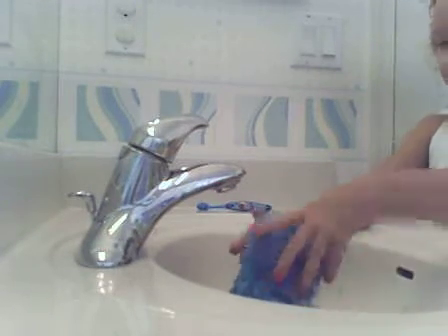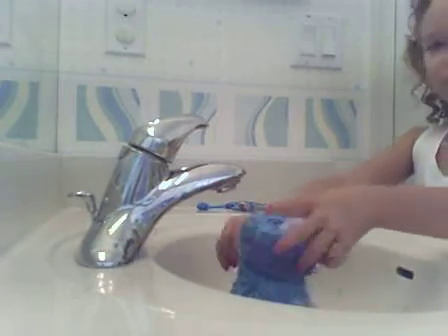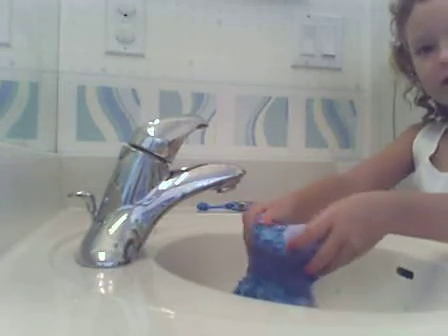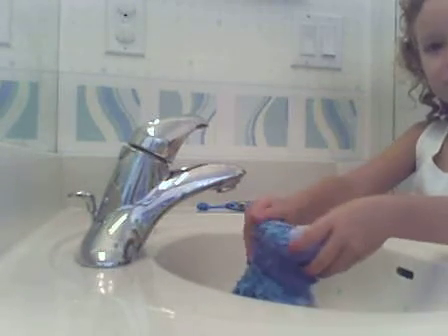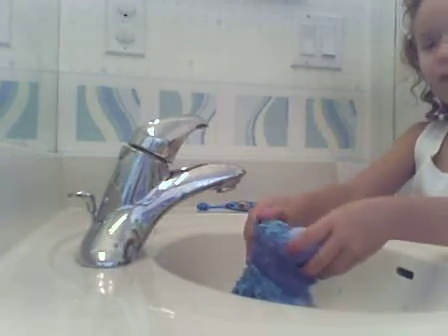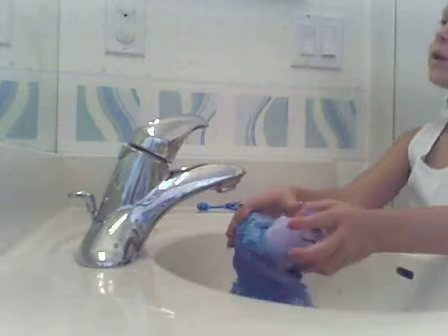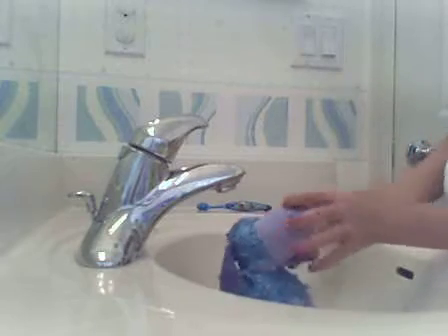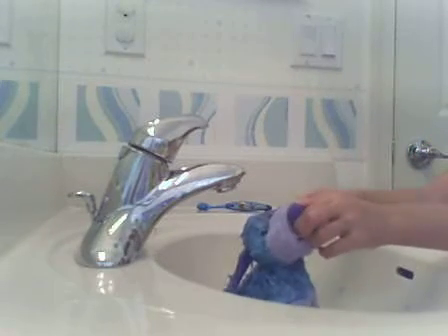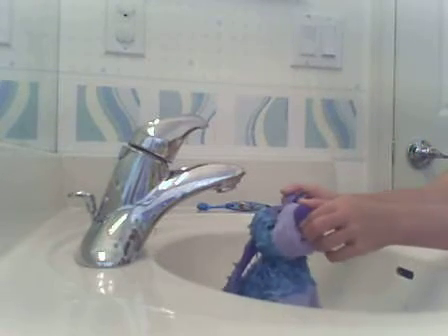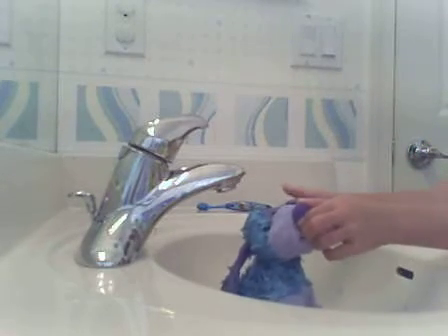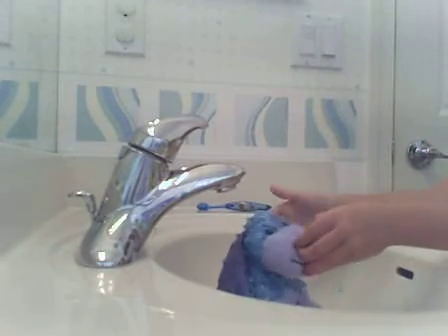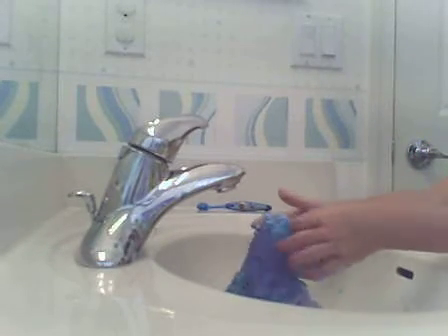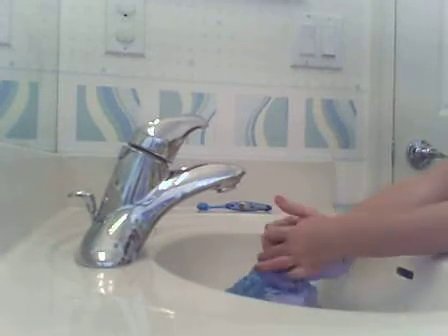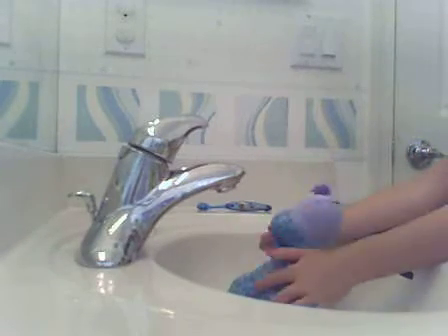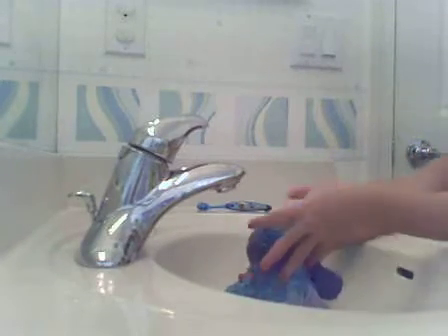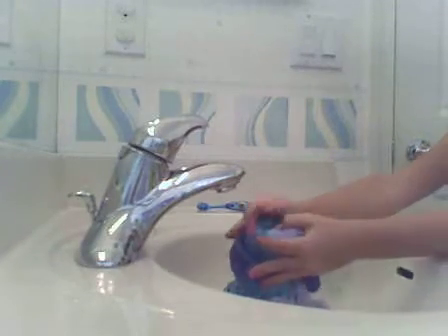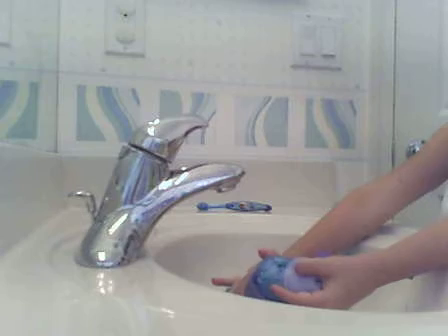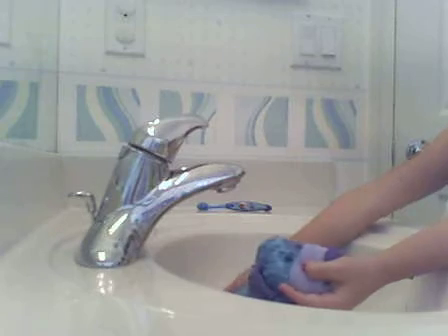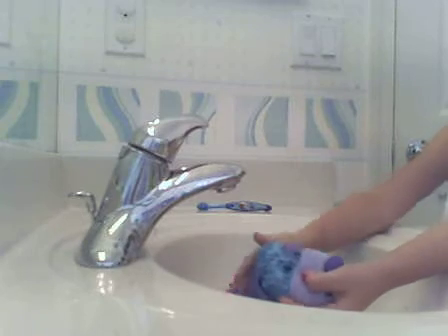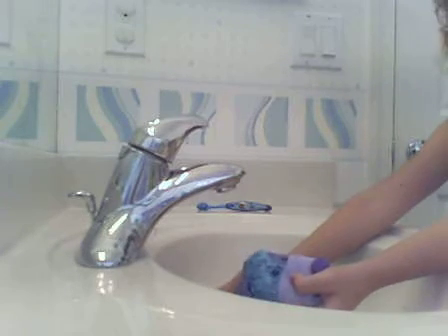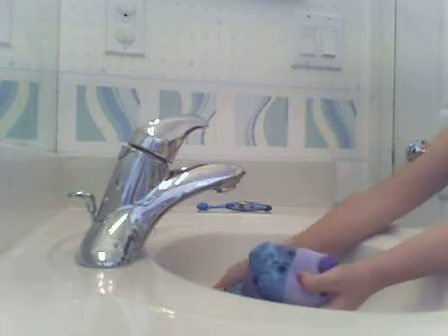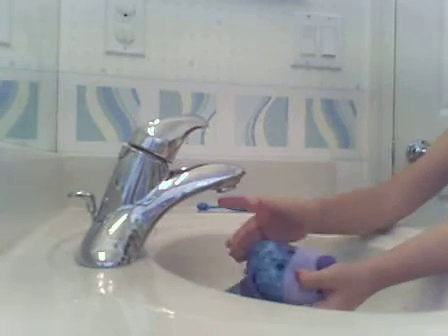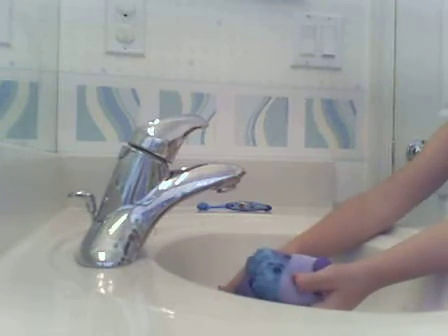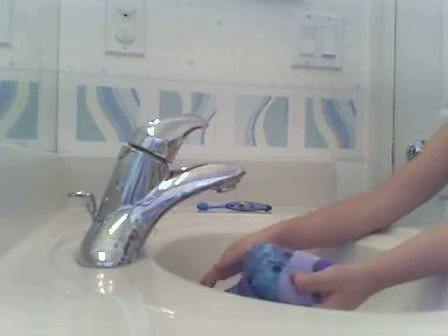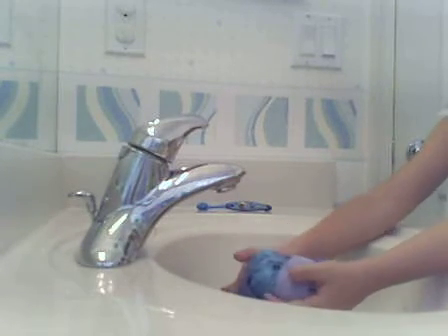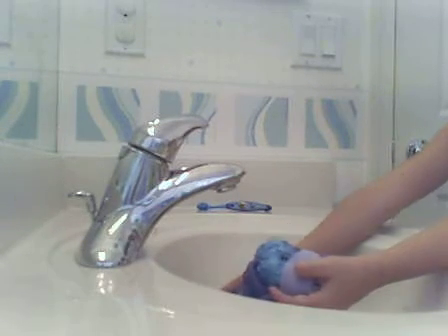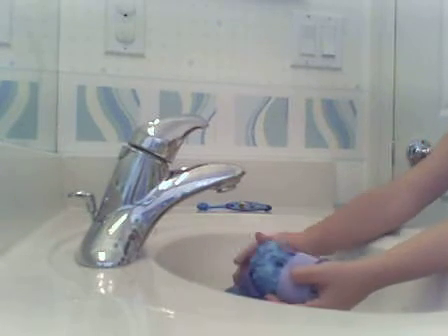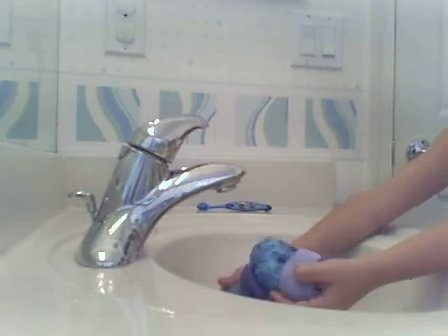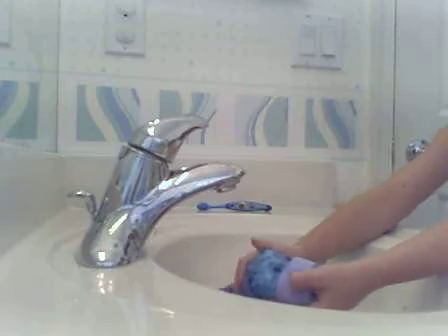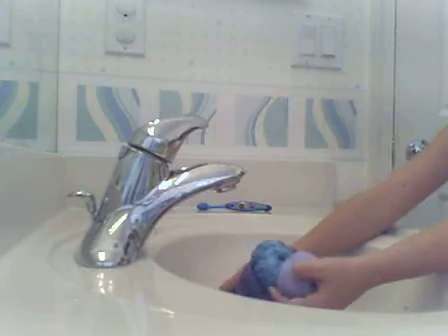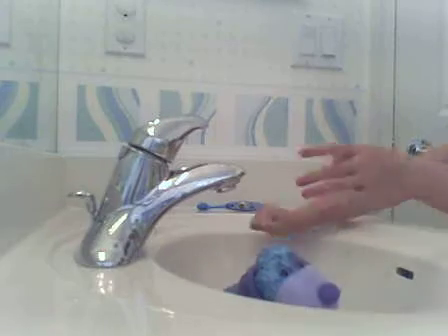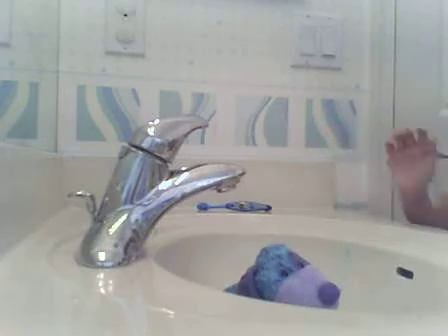The short hair Webkinz, like these and stuff, they take about 25 minutes to dry. The long hair Webkinz take about two hours to dry.